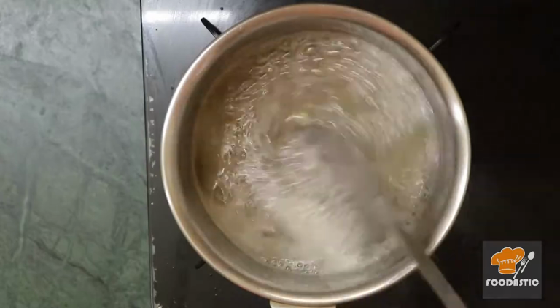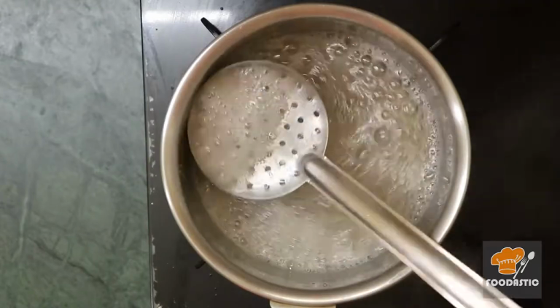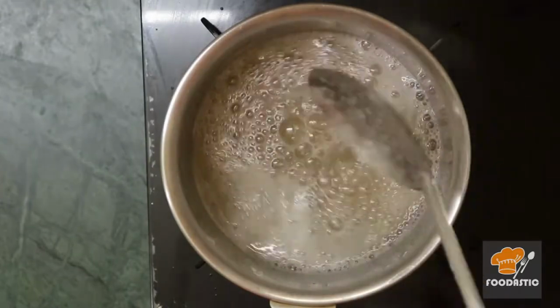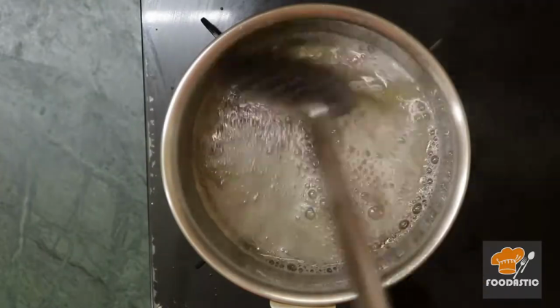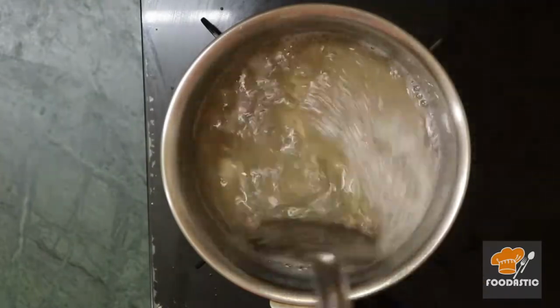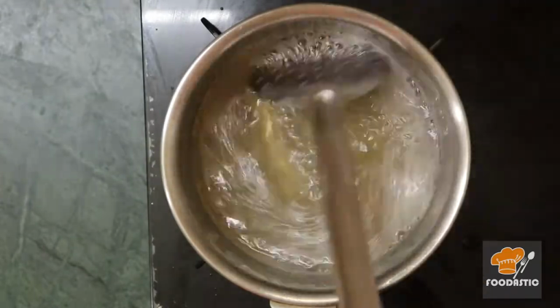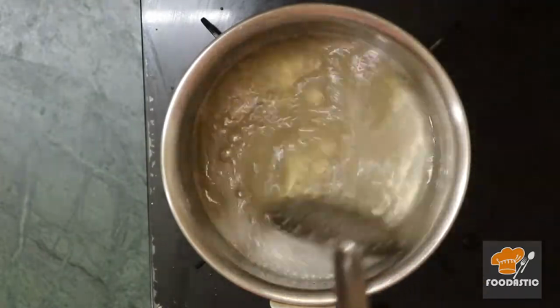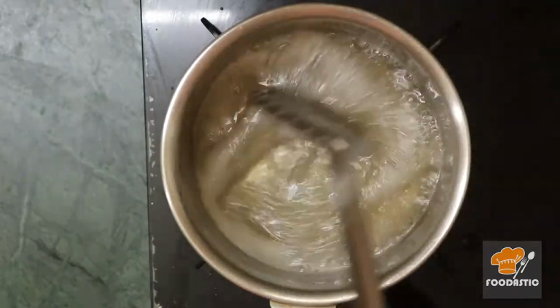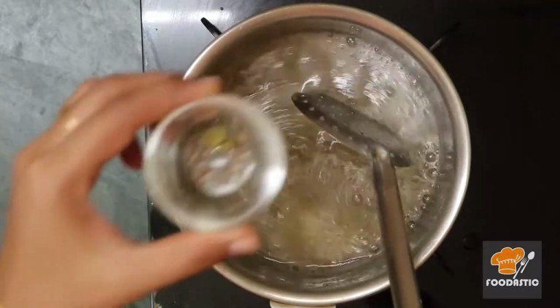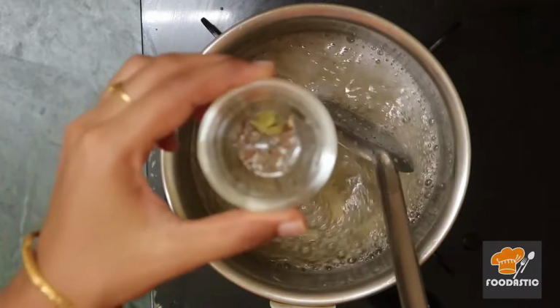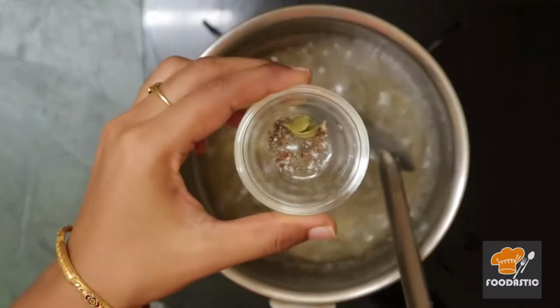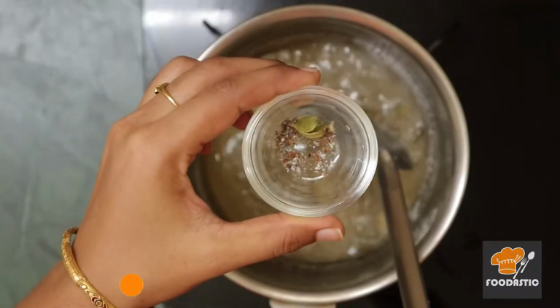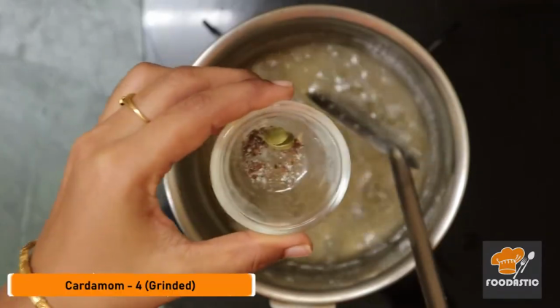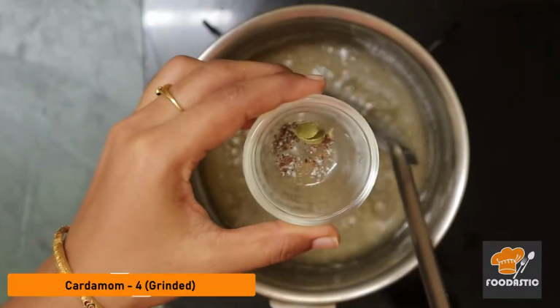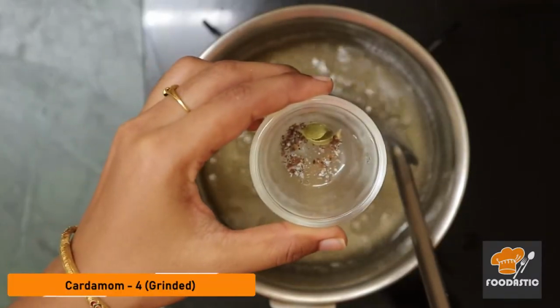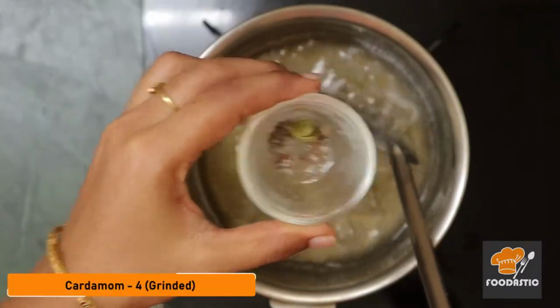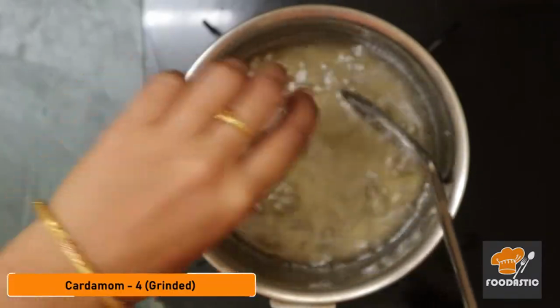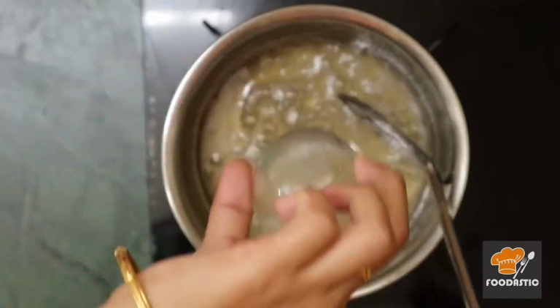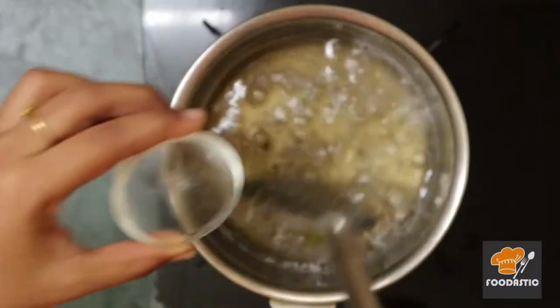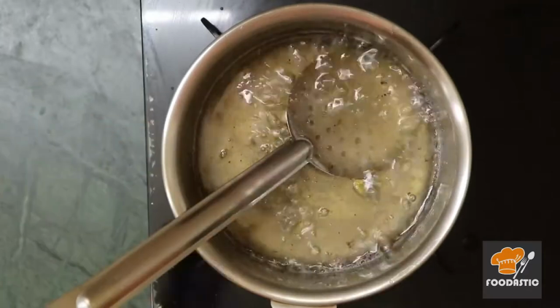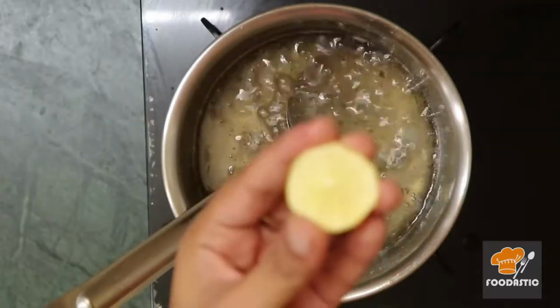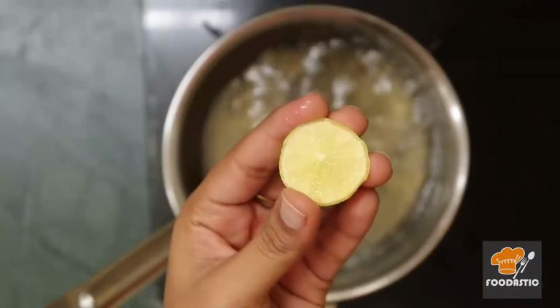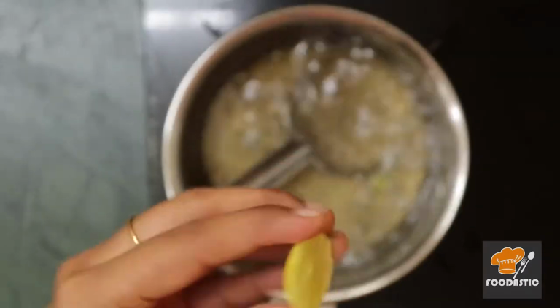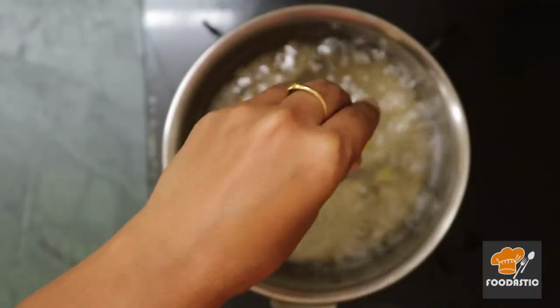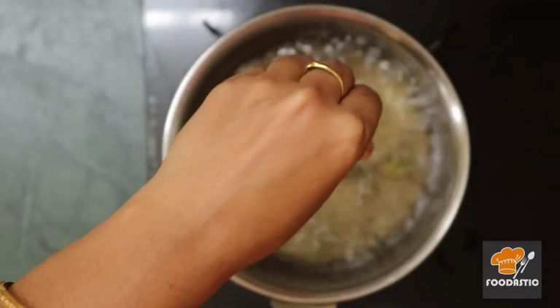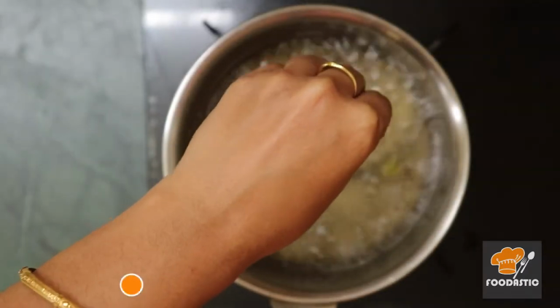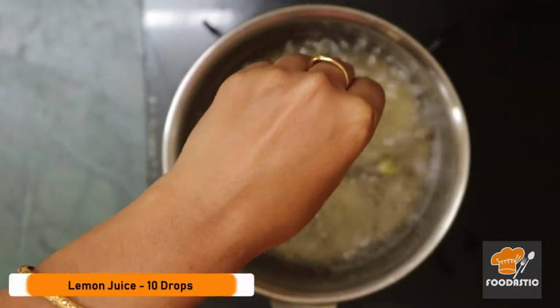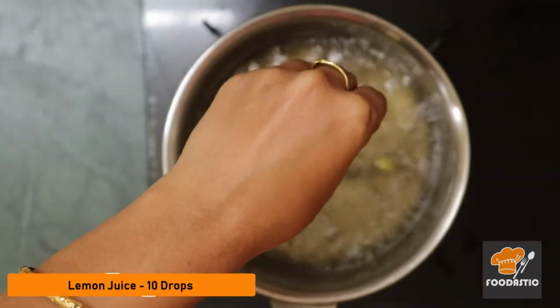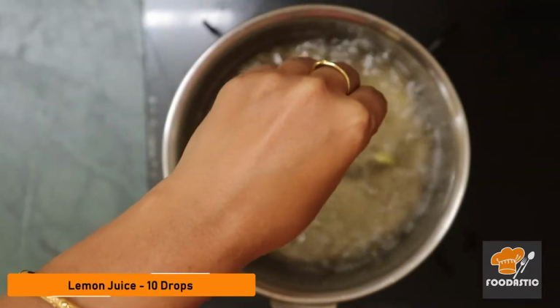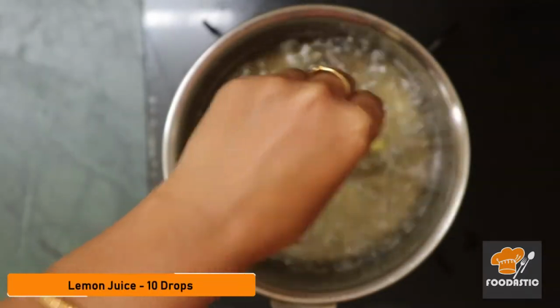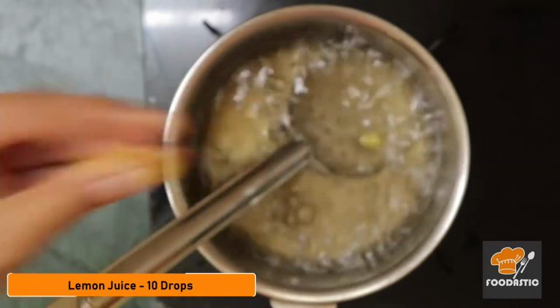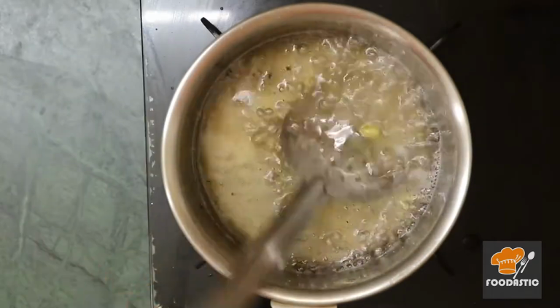Now add 4 cardamoms, grinded, then add 10 drops of lemon juice to prevent the sugar from becoming crystals. The sugar syrup is now ready.